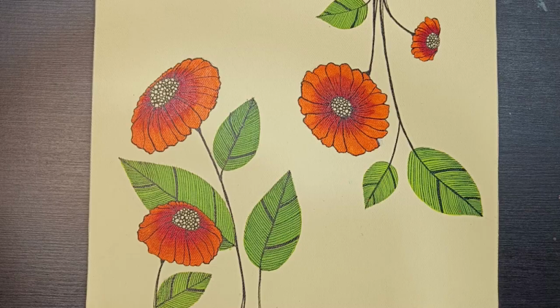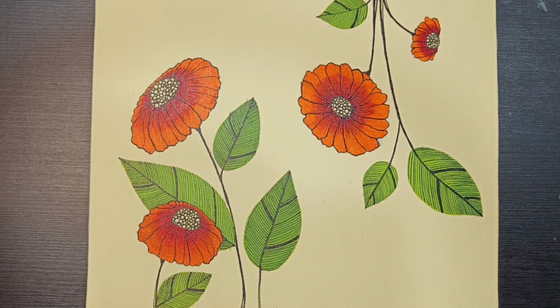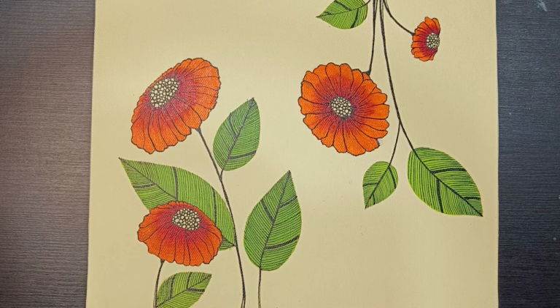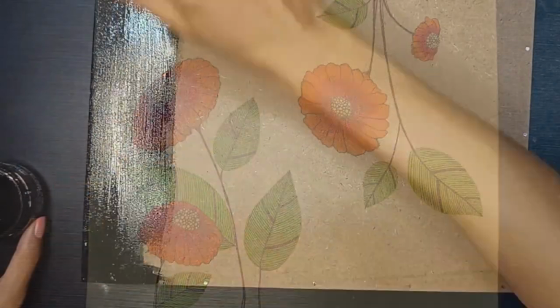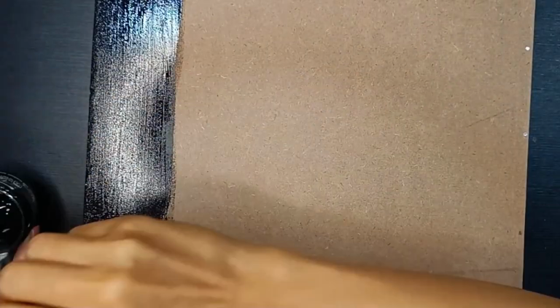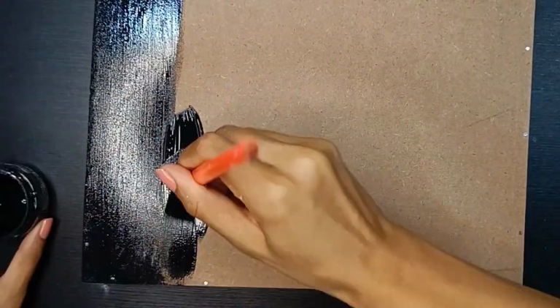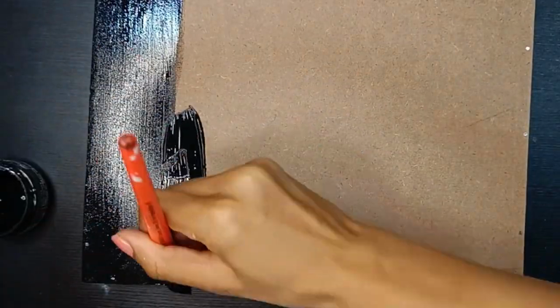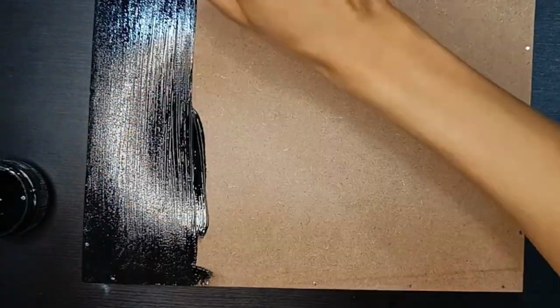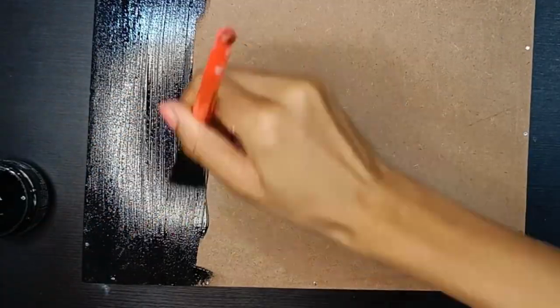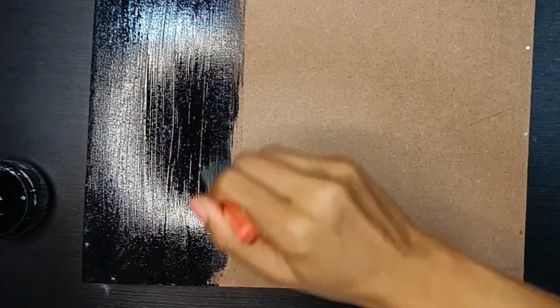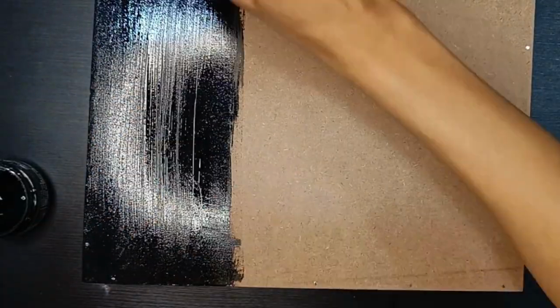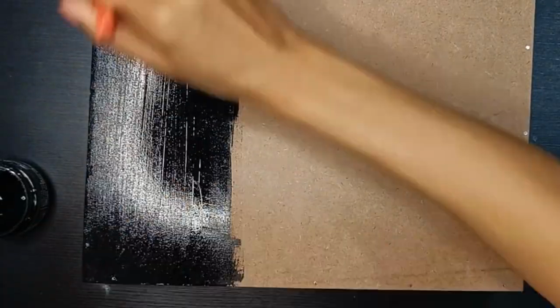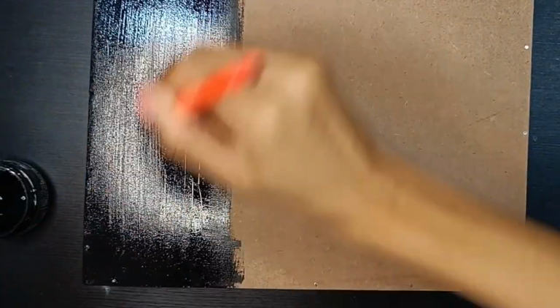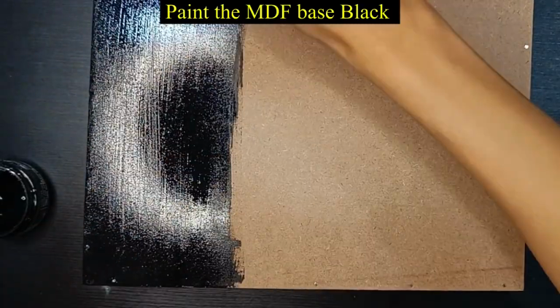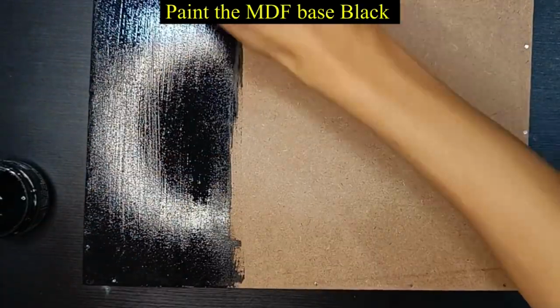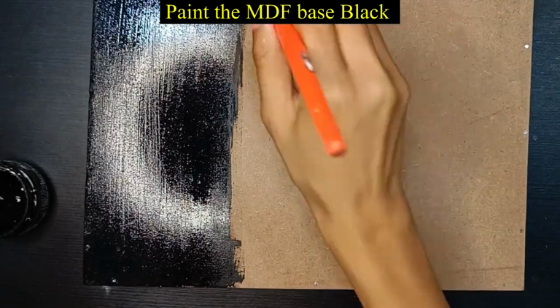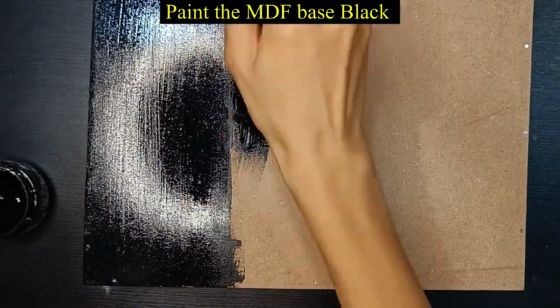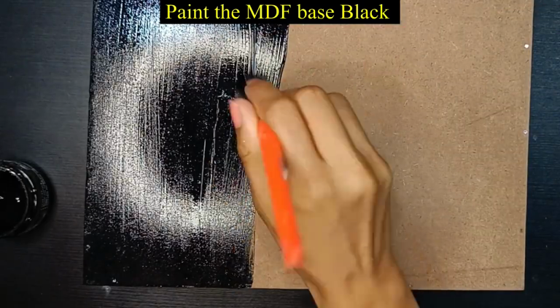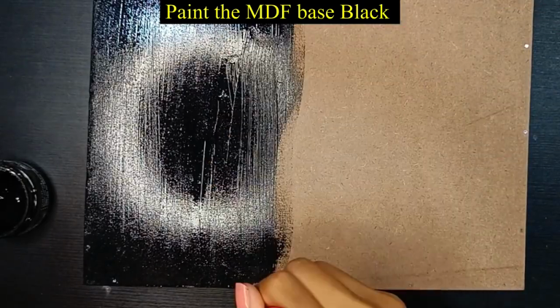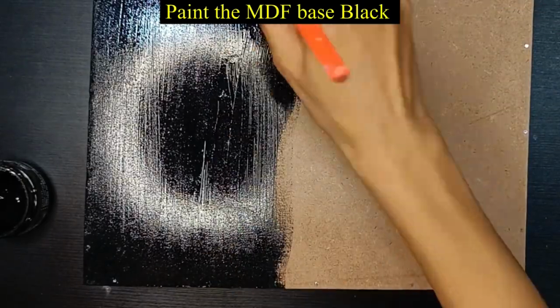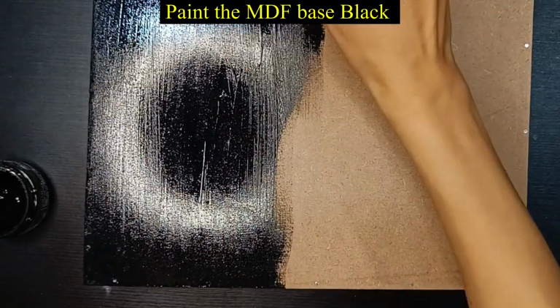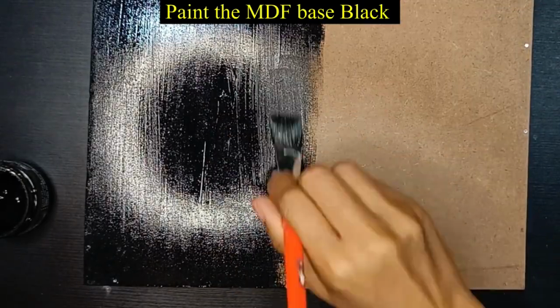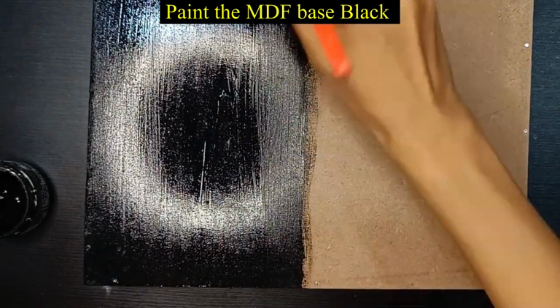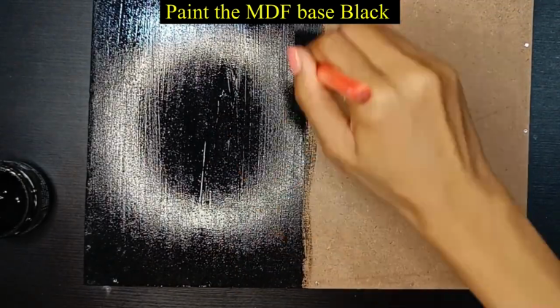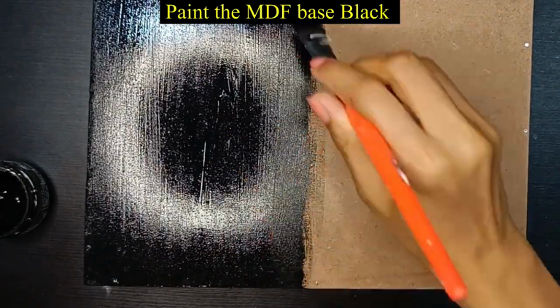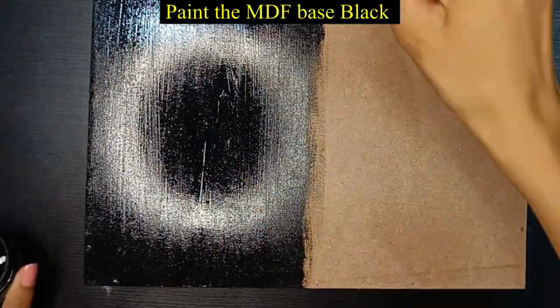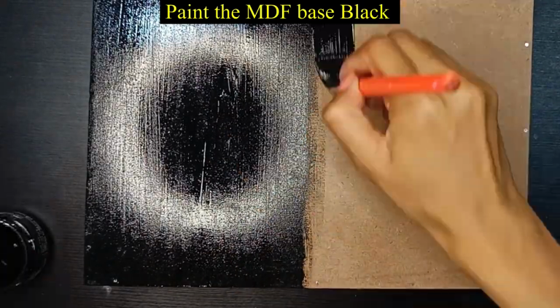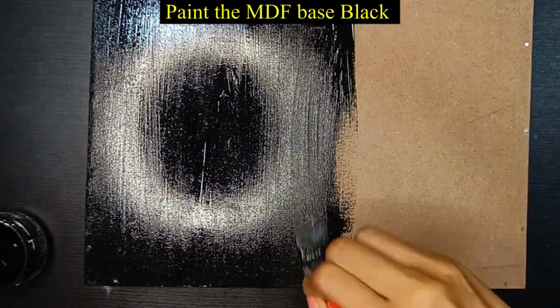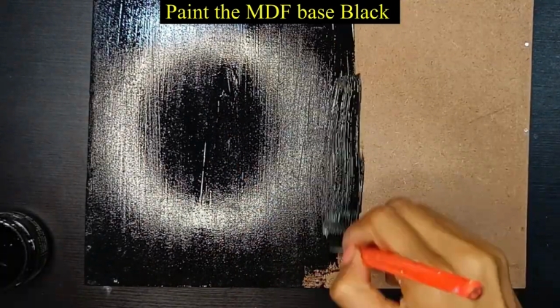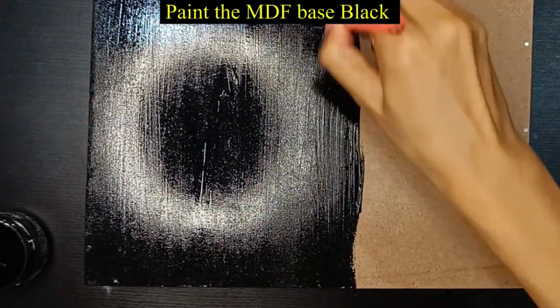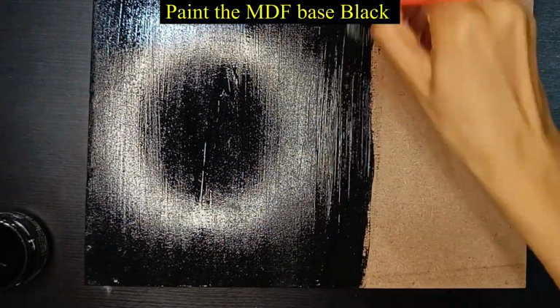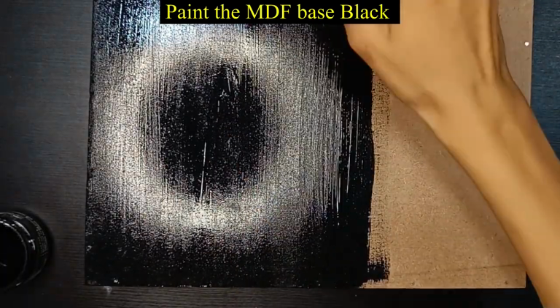Now I have applied black chalk paint. If you don't have it, you can use acrylic, but personally I like chalk paint because of its matte effect.